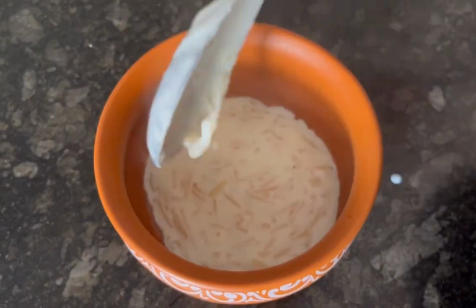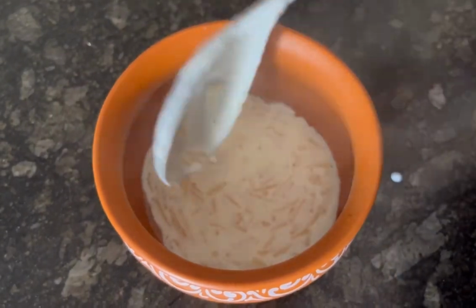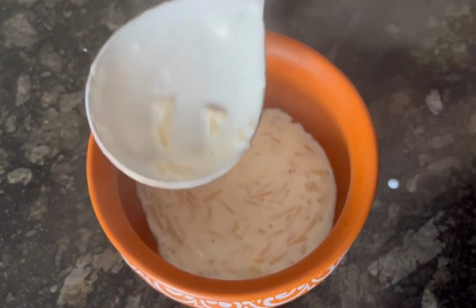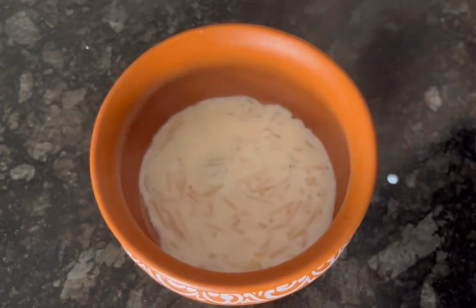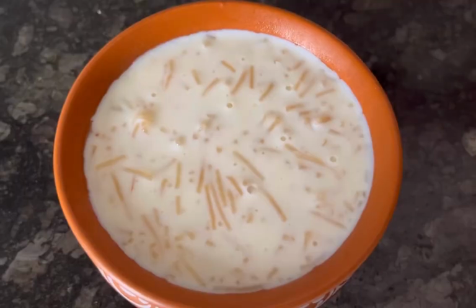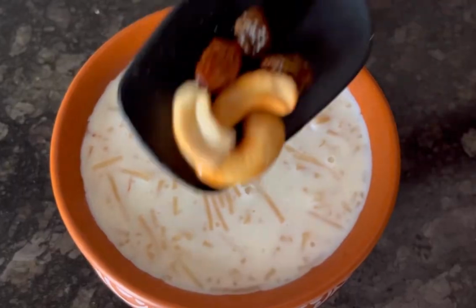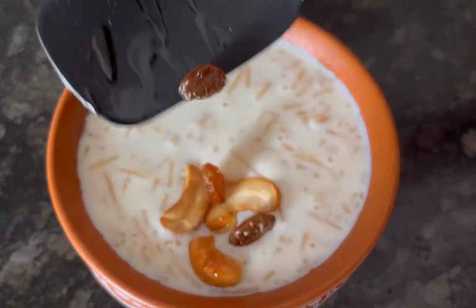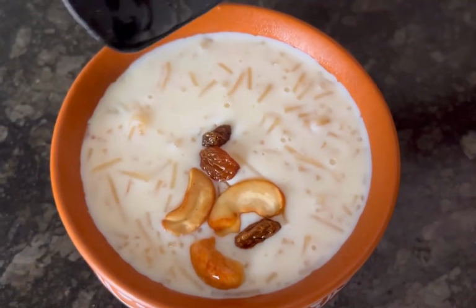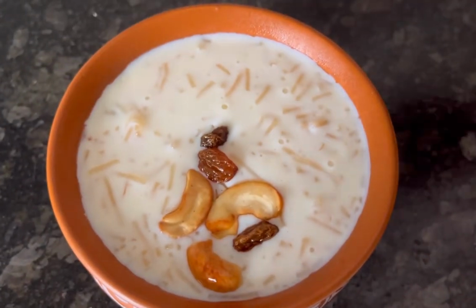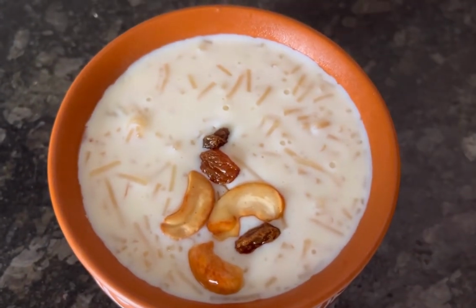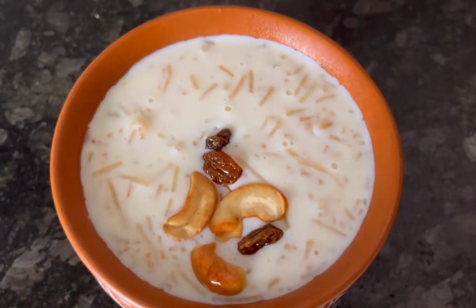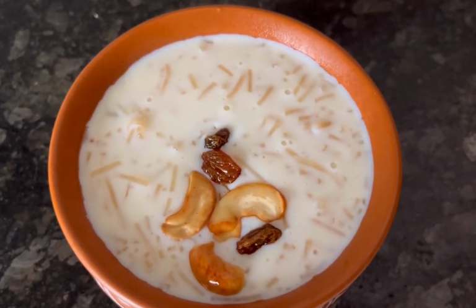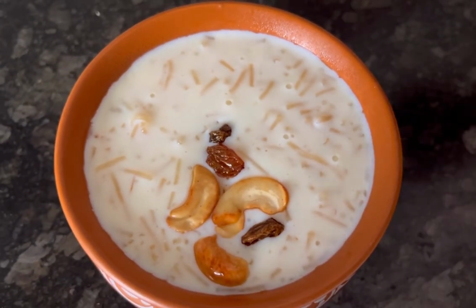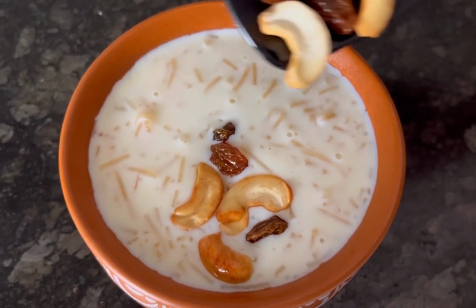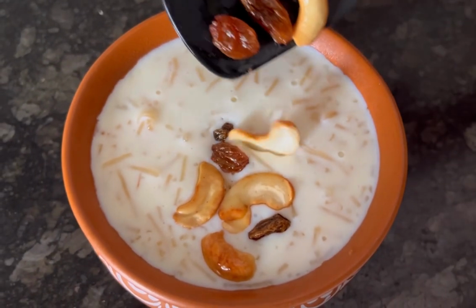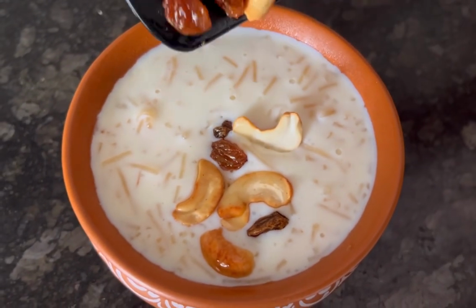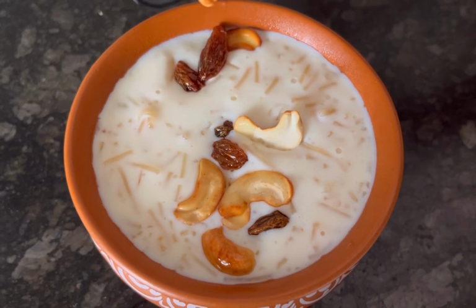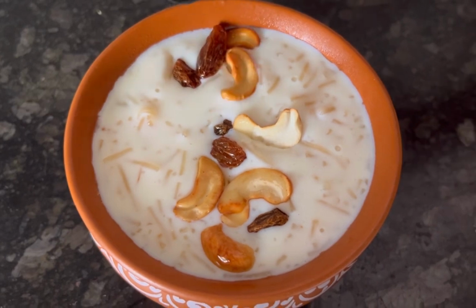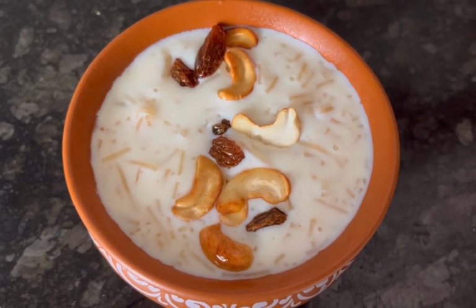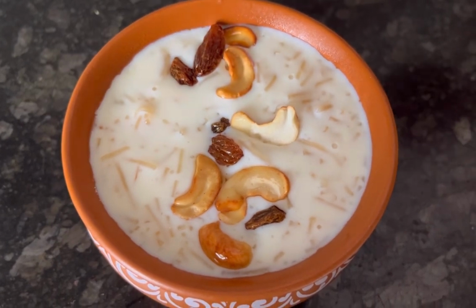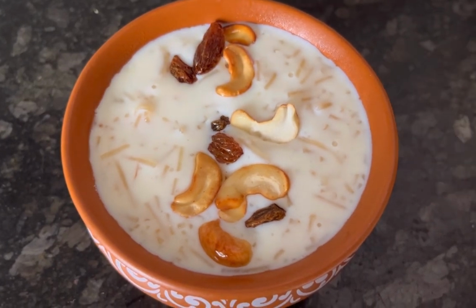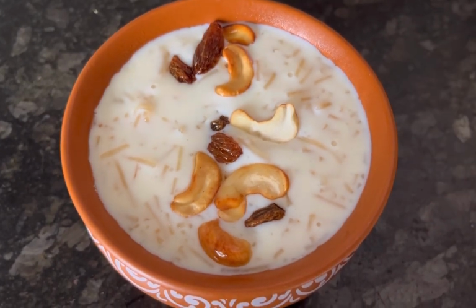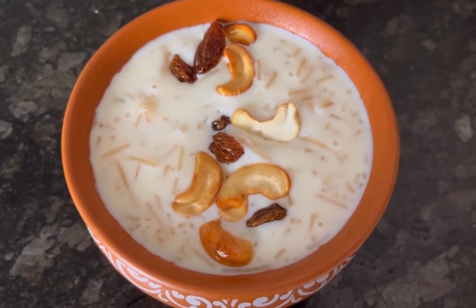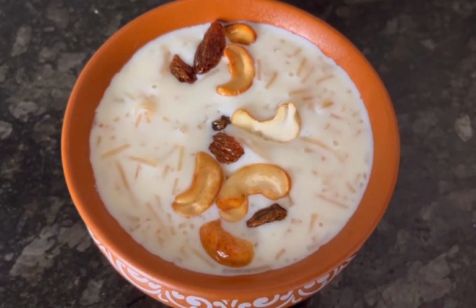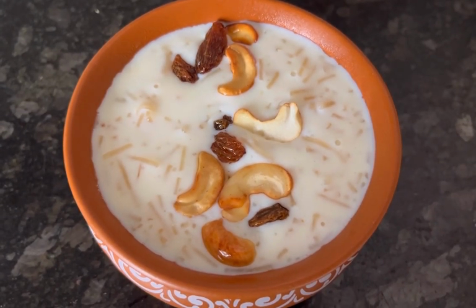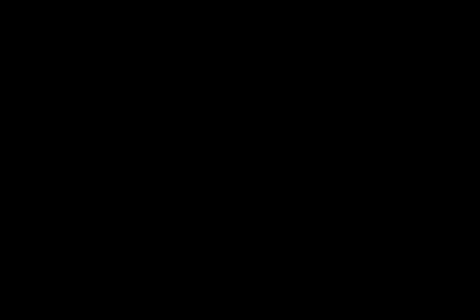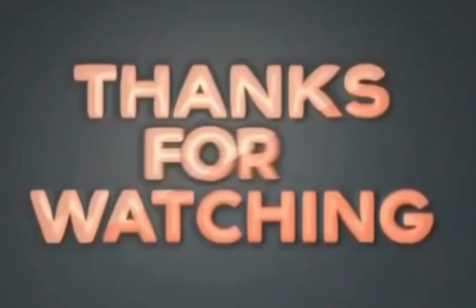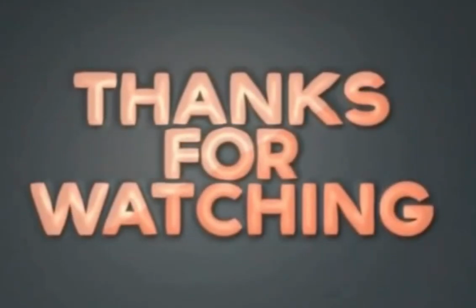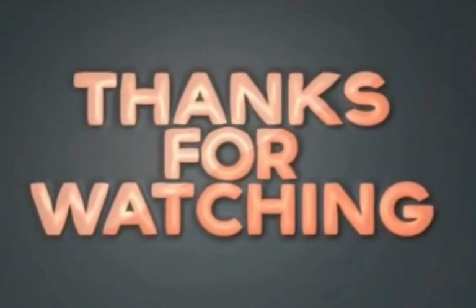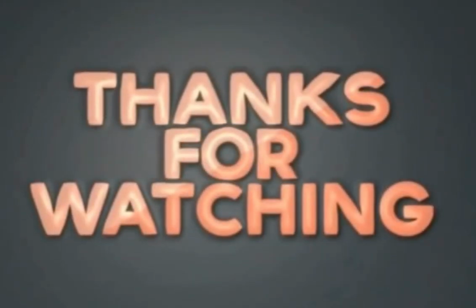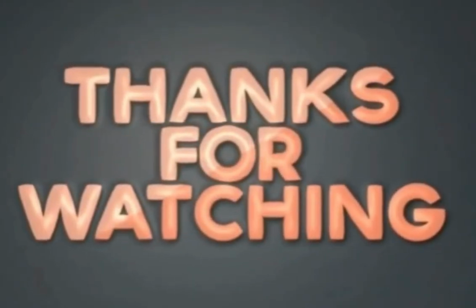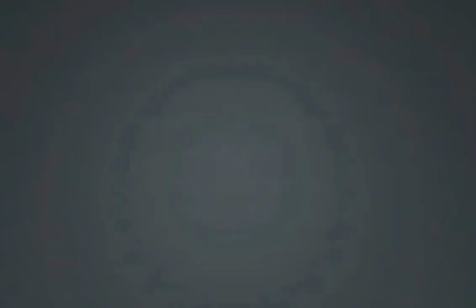This Paisam is very delicious and easy to make. Here I am garnishing it with some extra cashew and raisins roasted in ghee. Hope you like this video, thanks for watching!